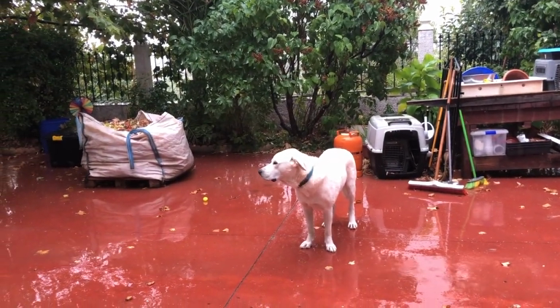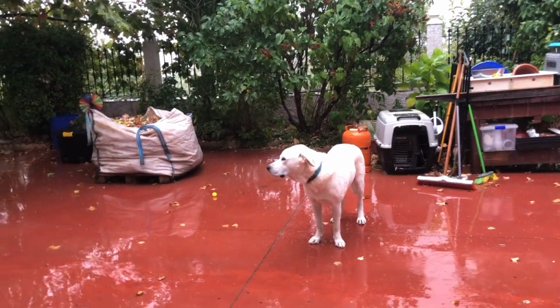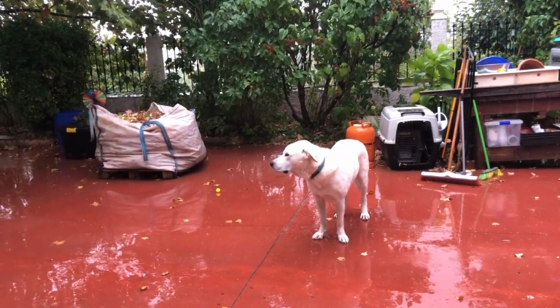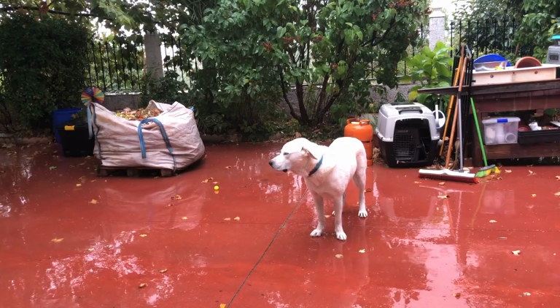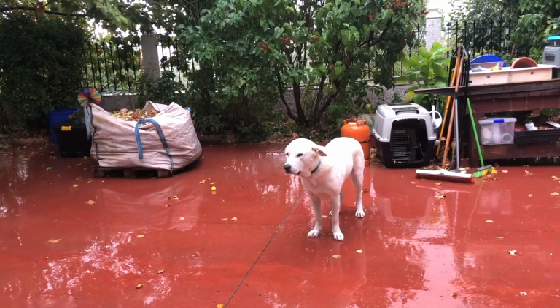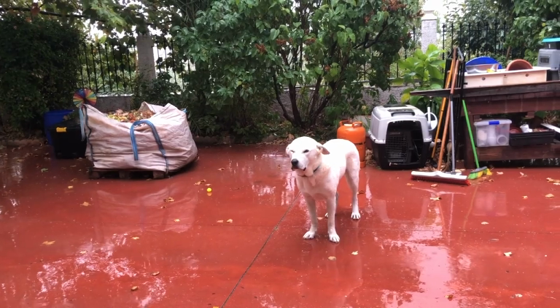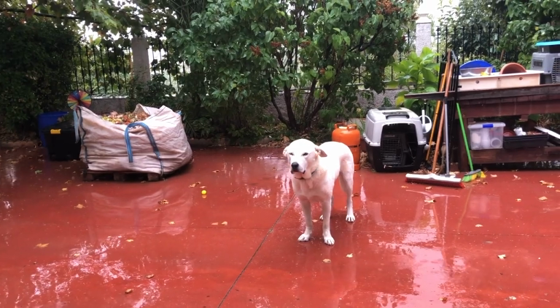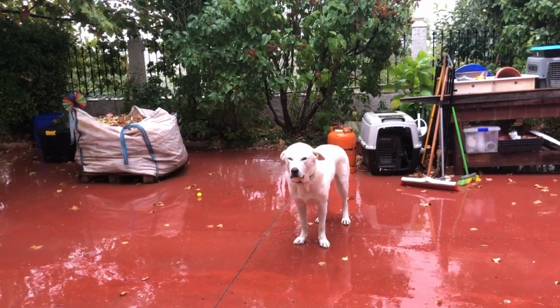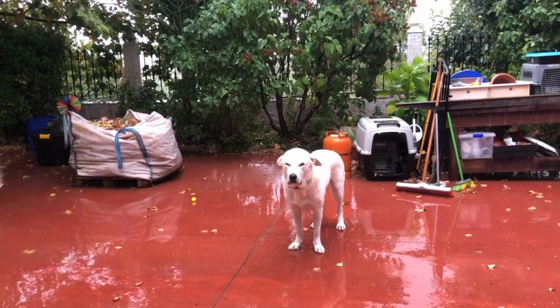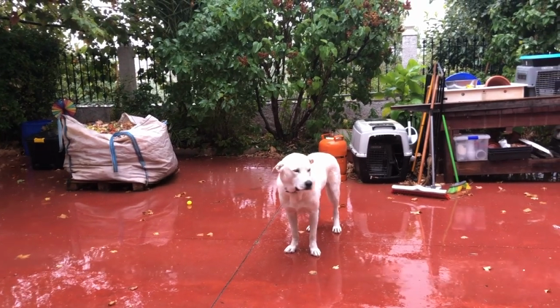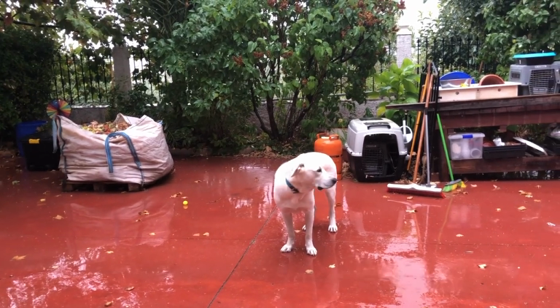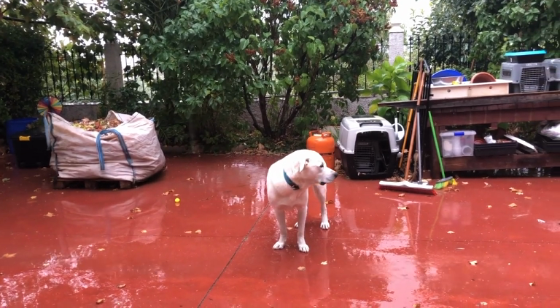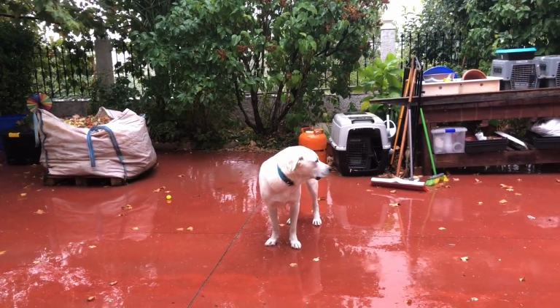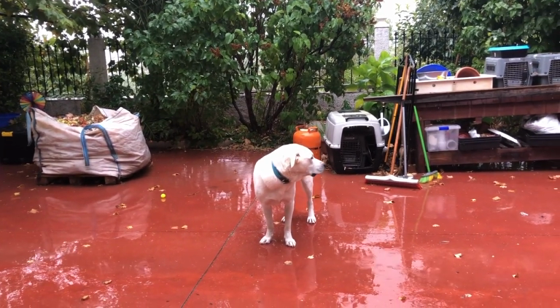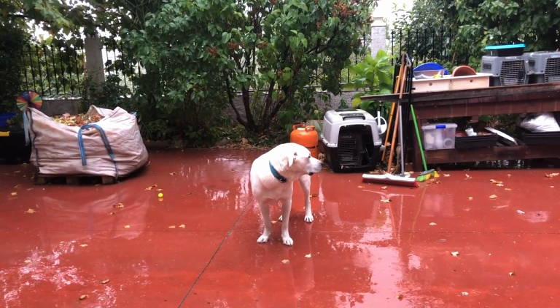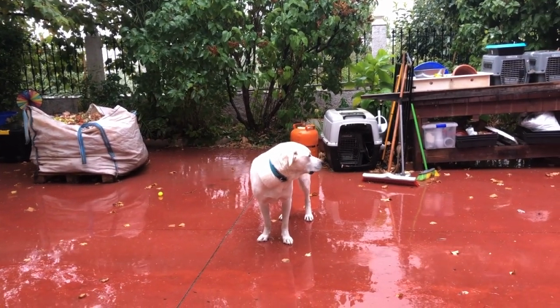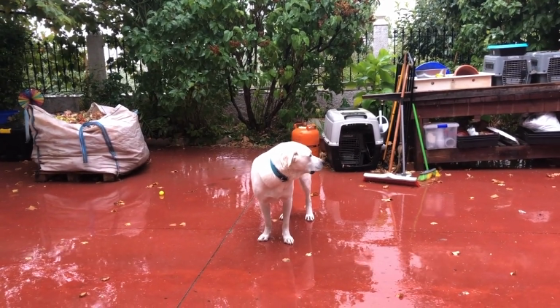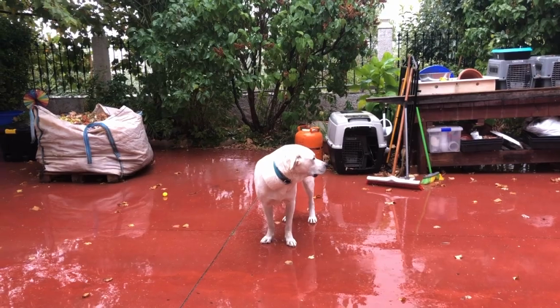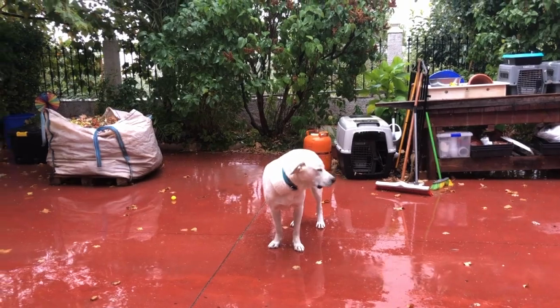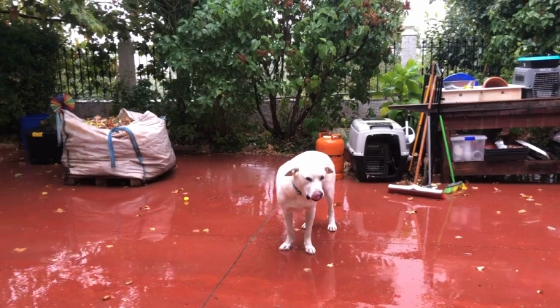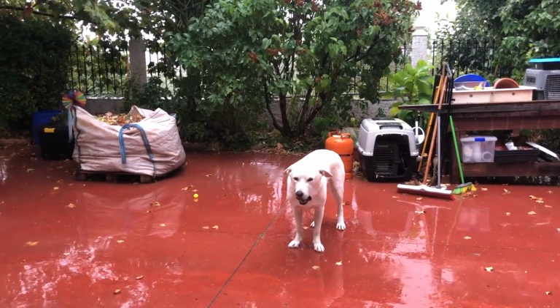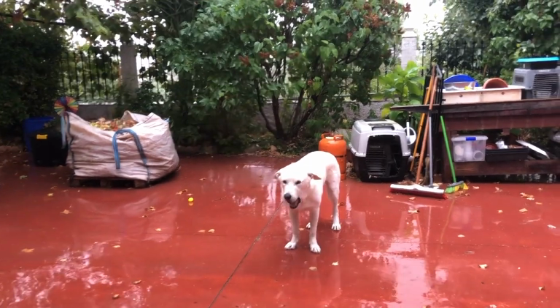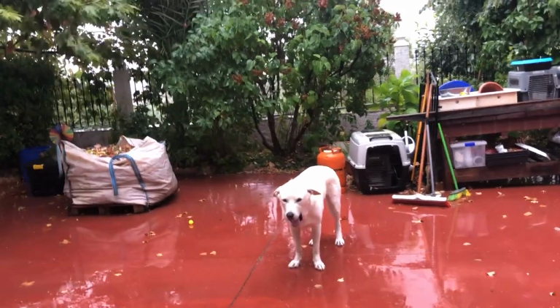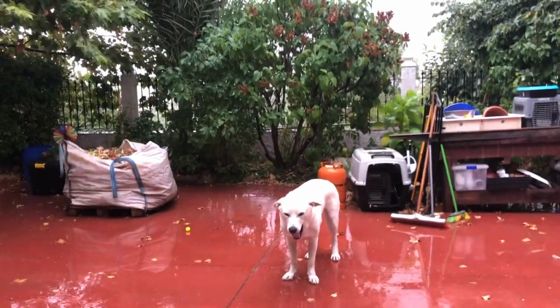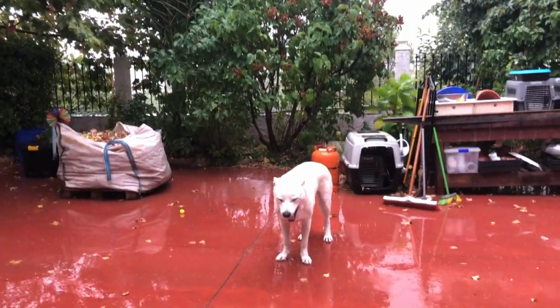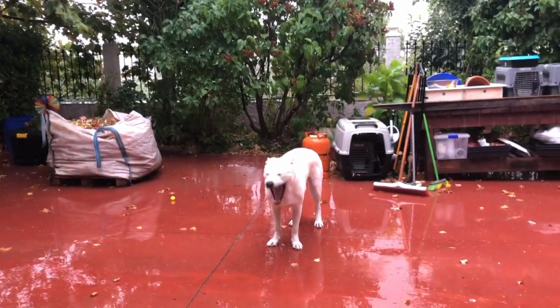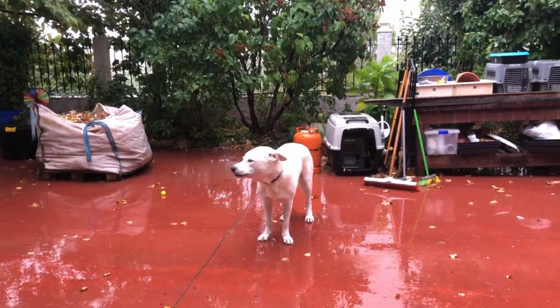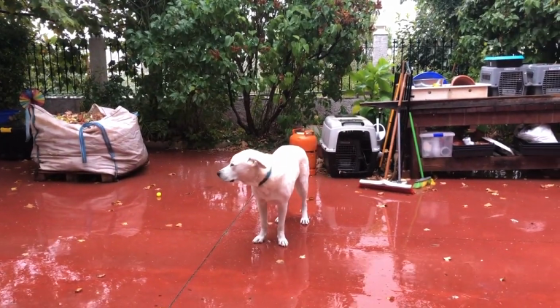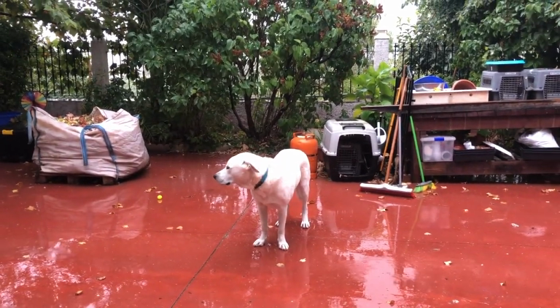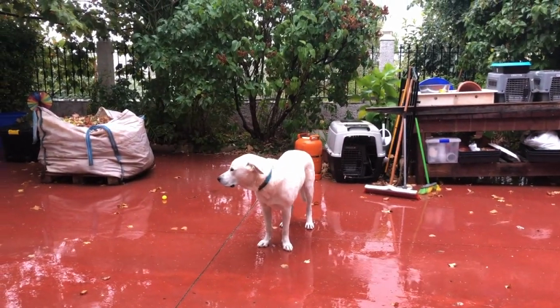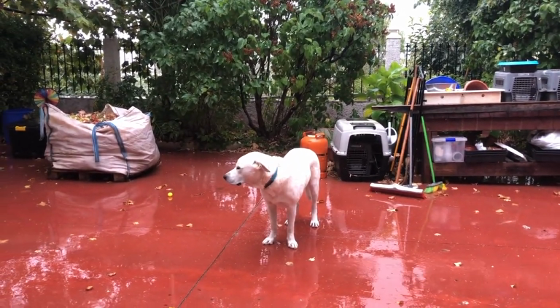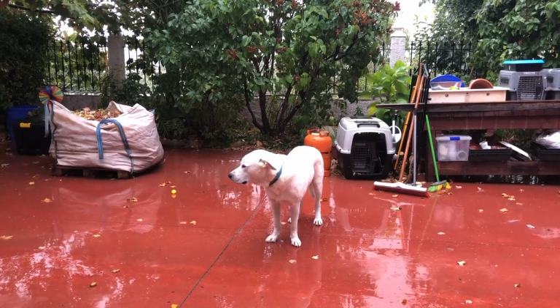A light rain shower came as a nice surprise in early October. We hadn't had rain for months, and a sleepy dog was so confused as he went outside. This still makes me giggle looking at it today.